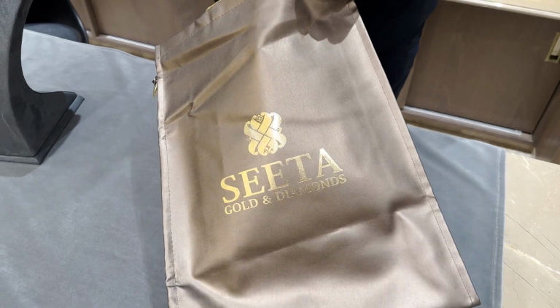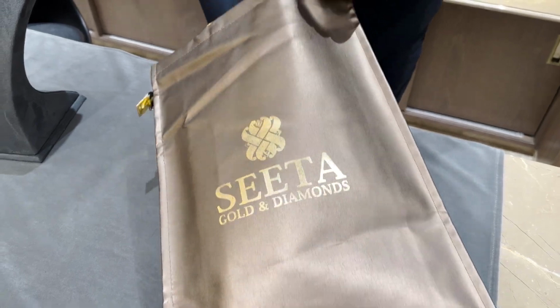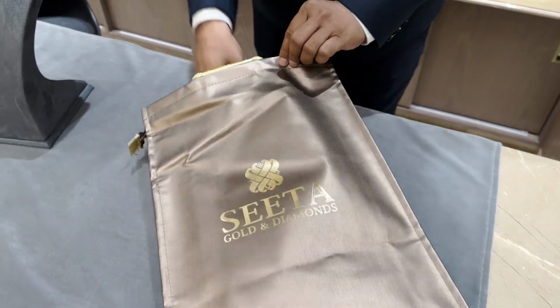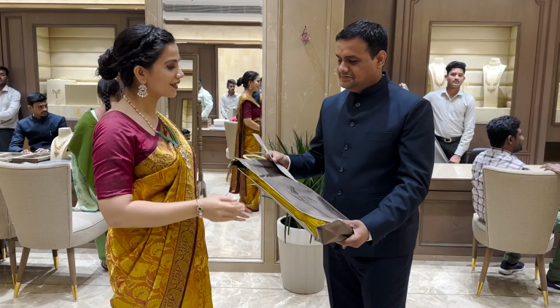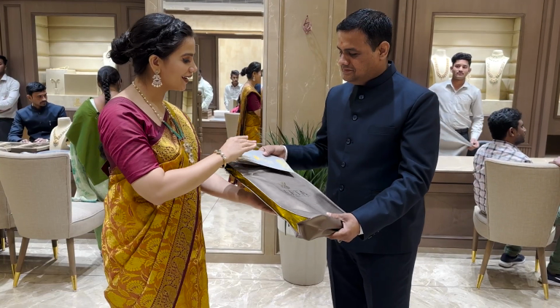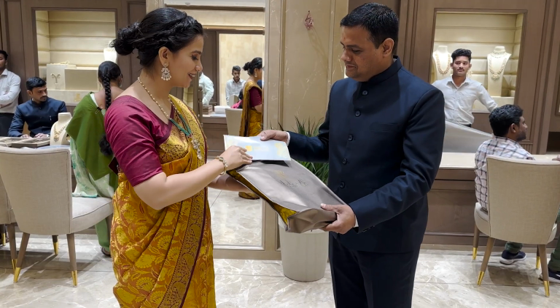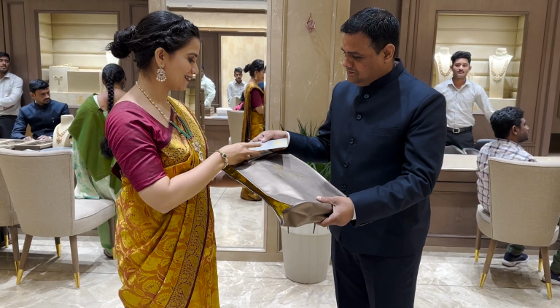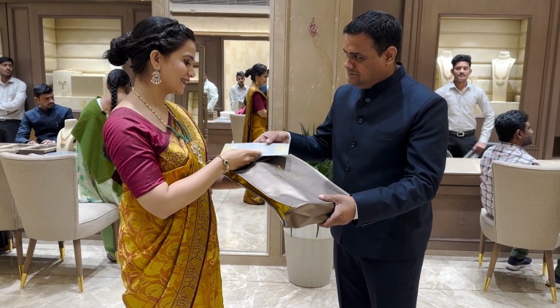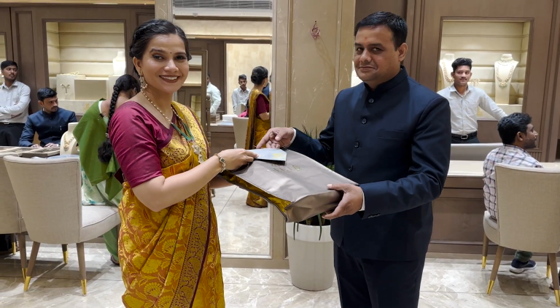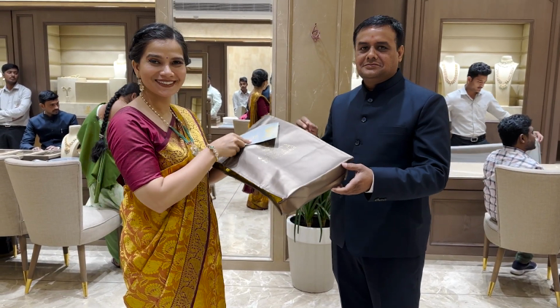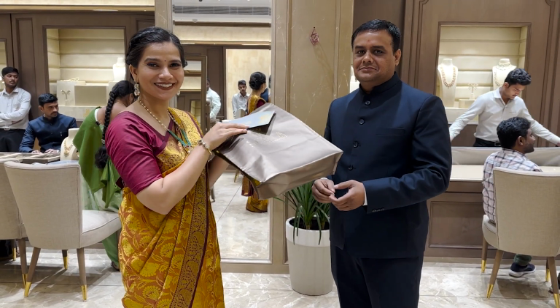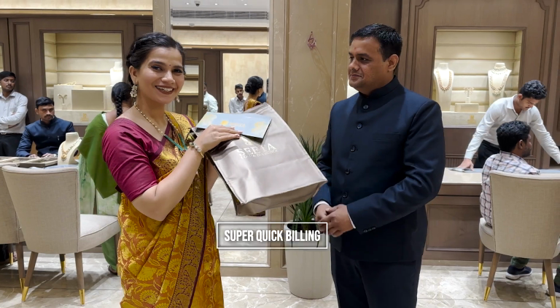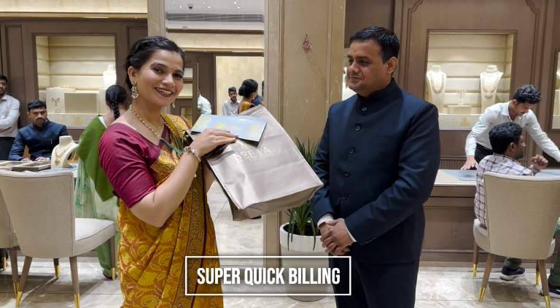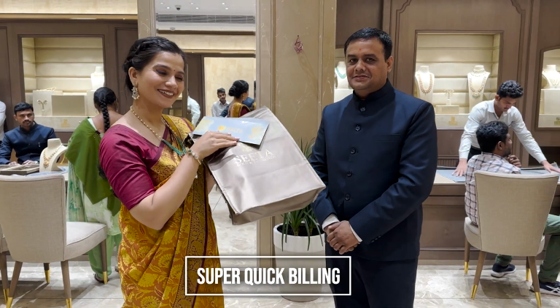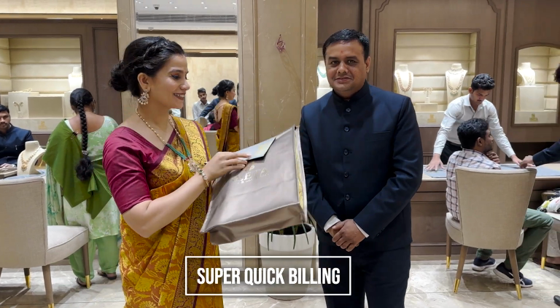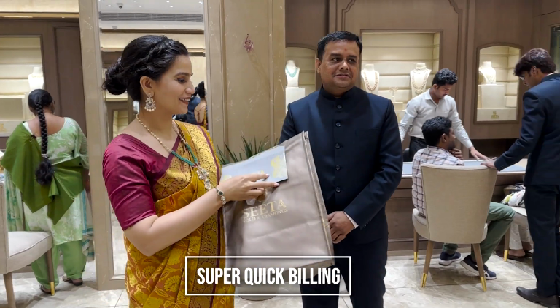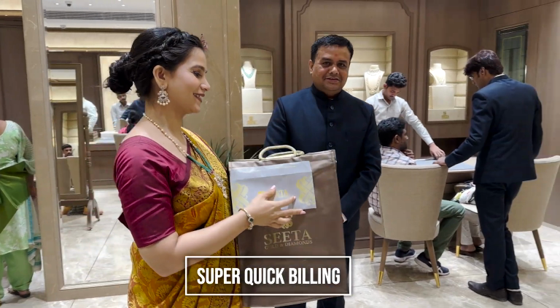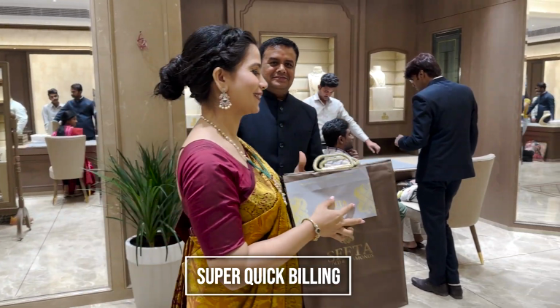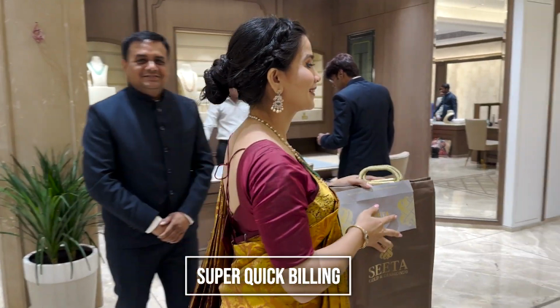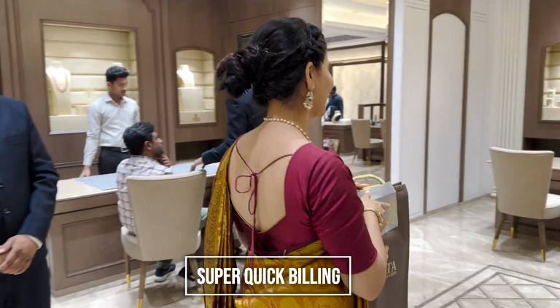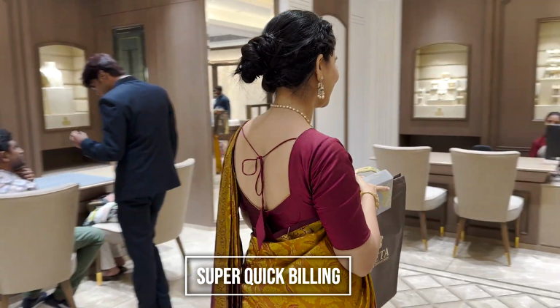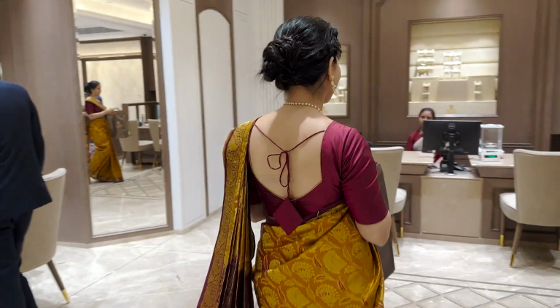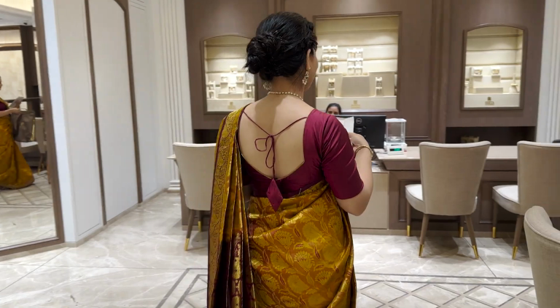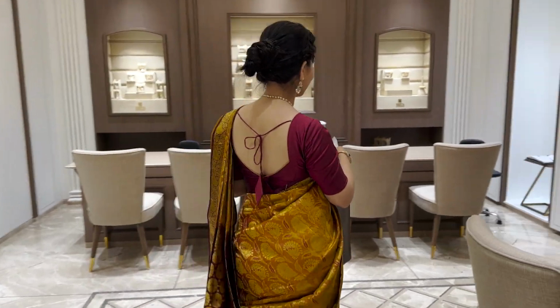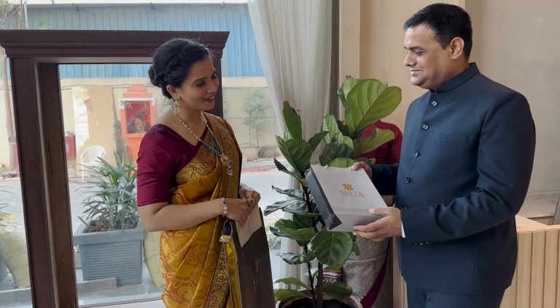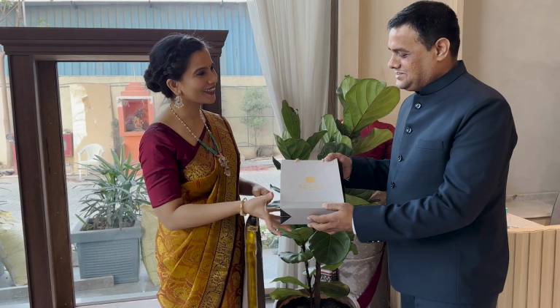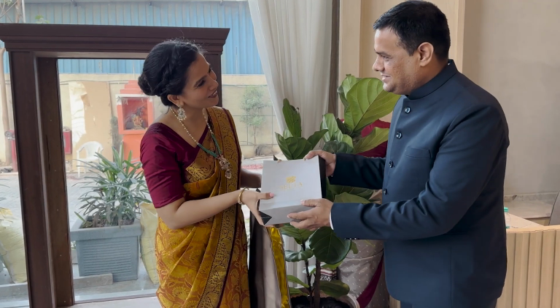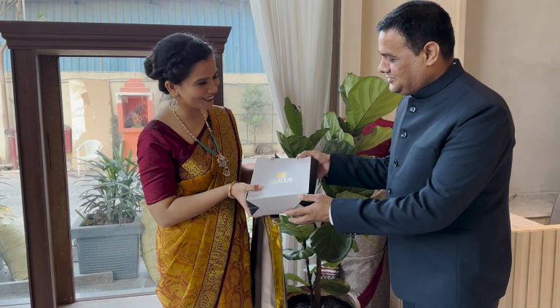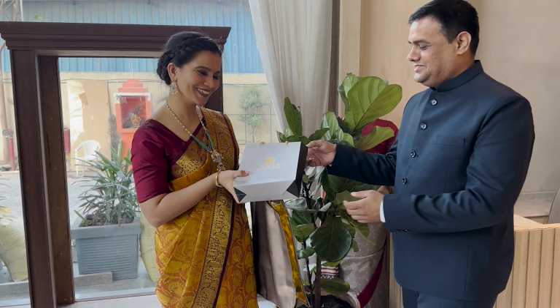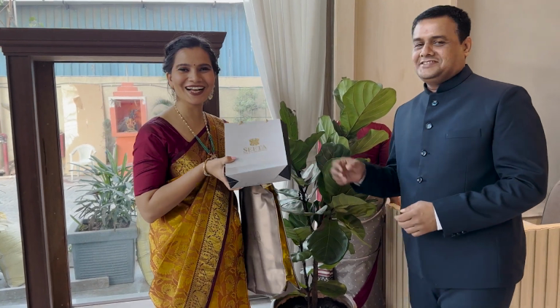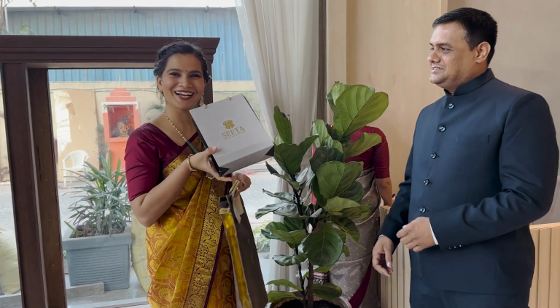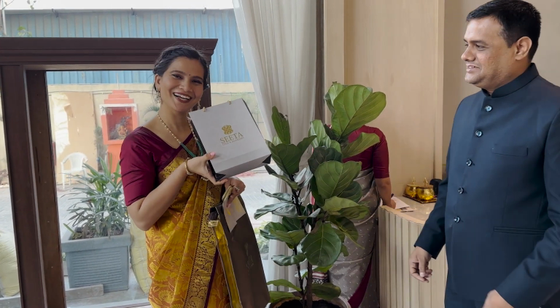Once the selection is done, billing is also done very quickly for the customers to make the shopping experience hassle-free. I totally love this bridal collection, the shopping experience, the hospitality and the luxurious looks and feel.